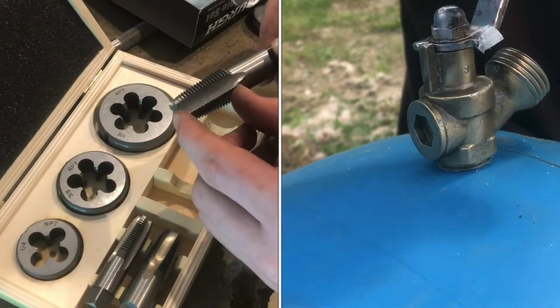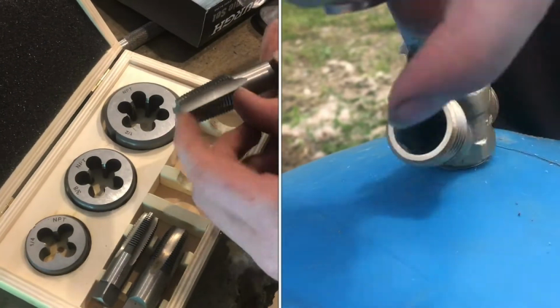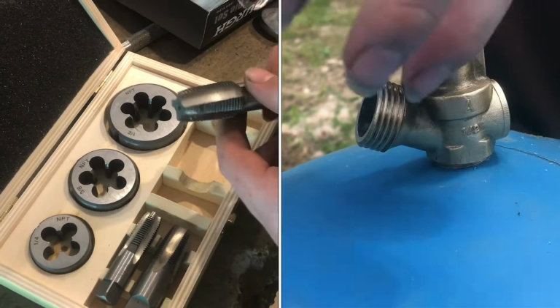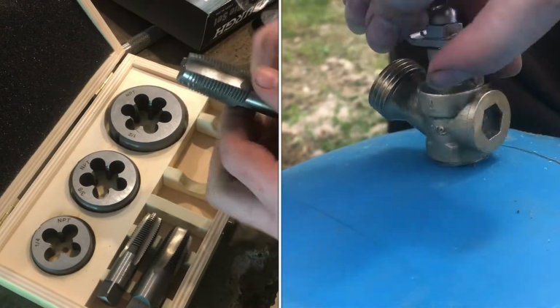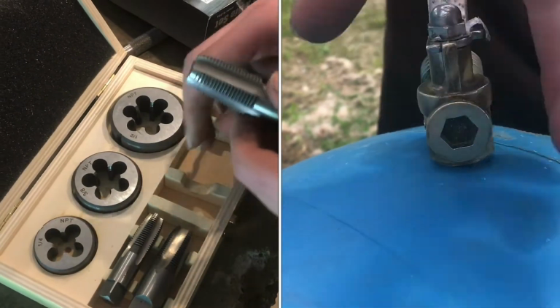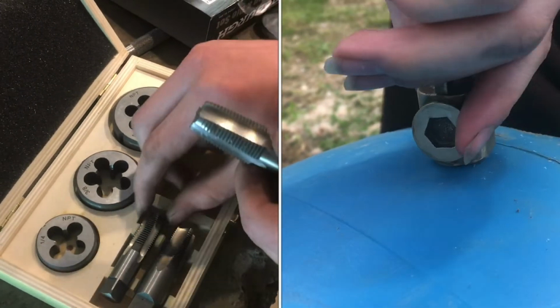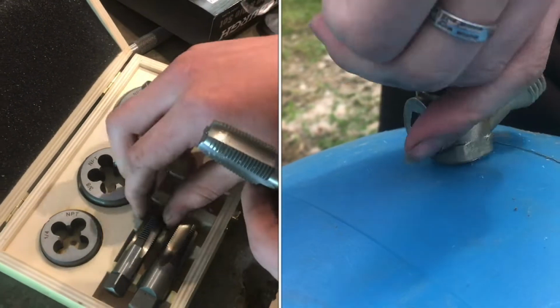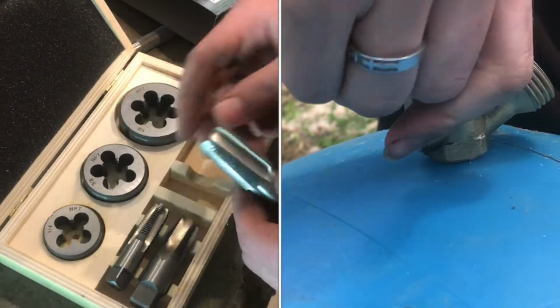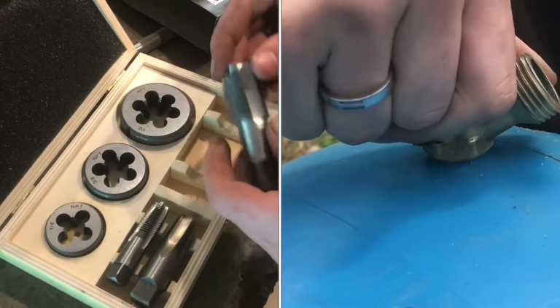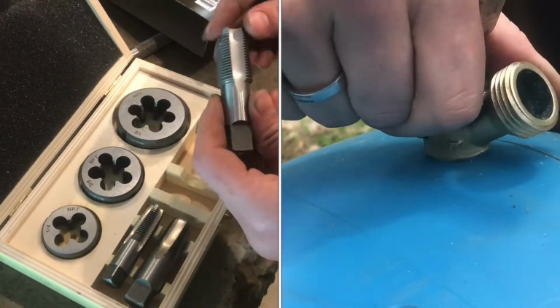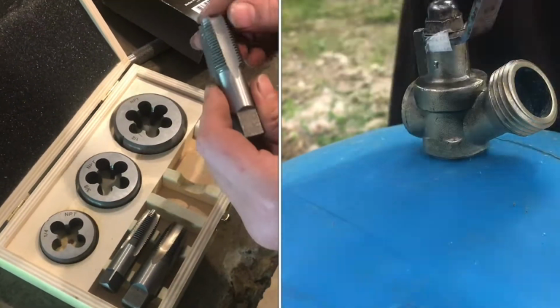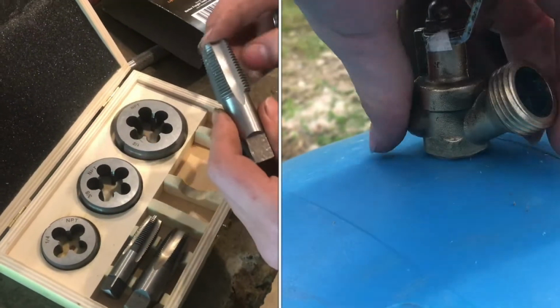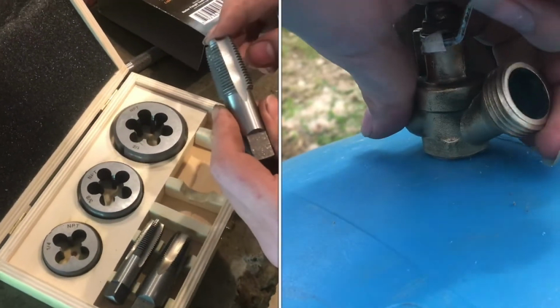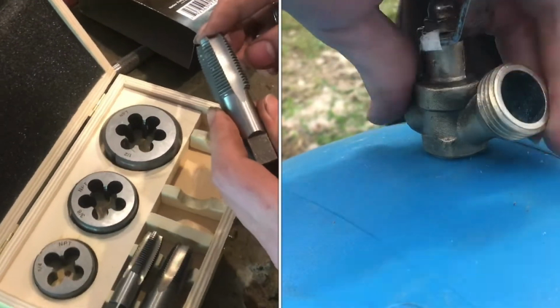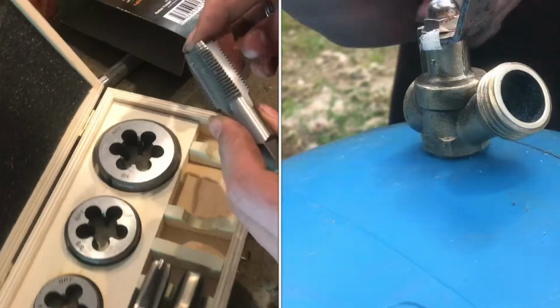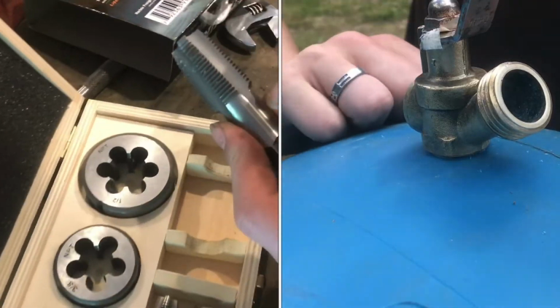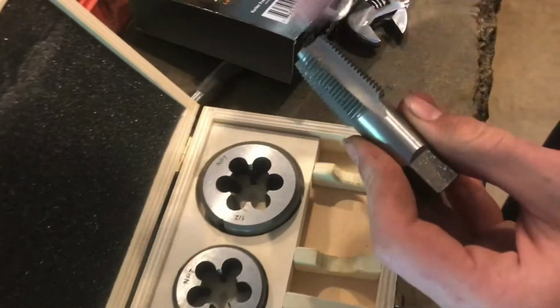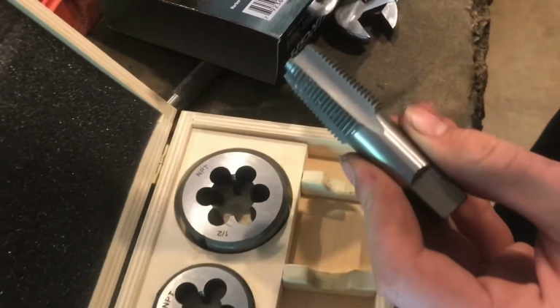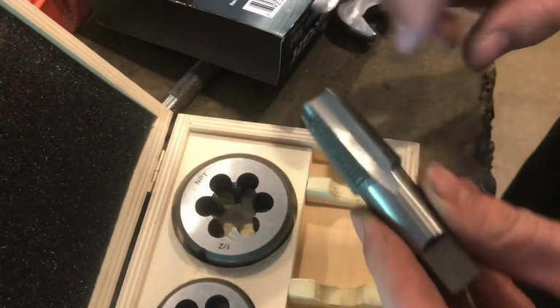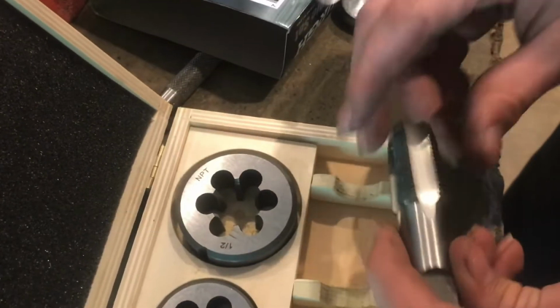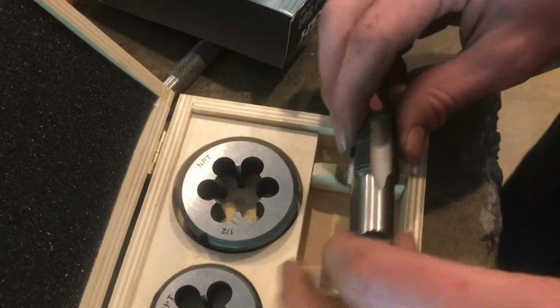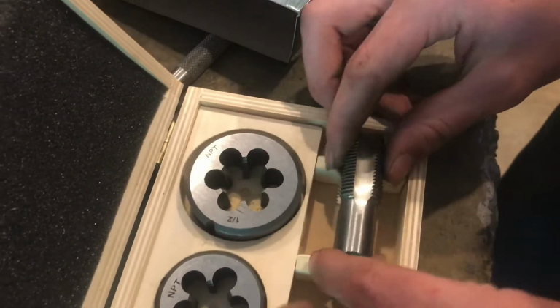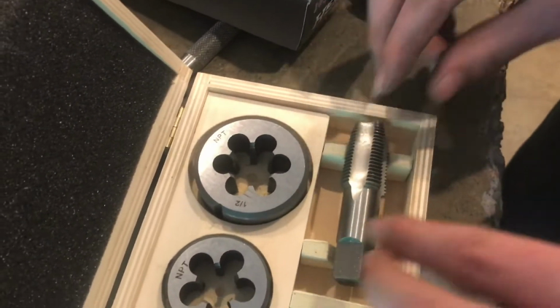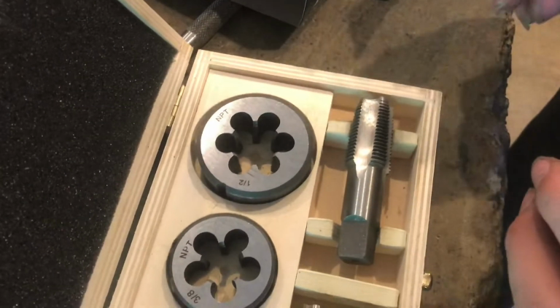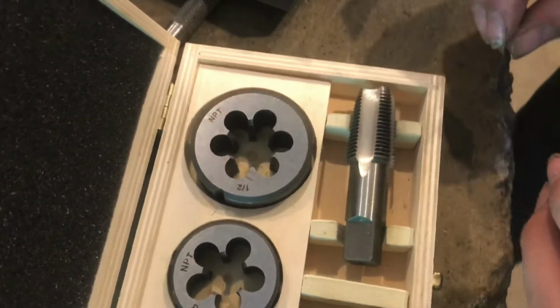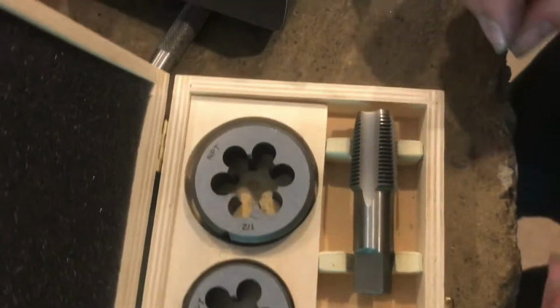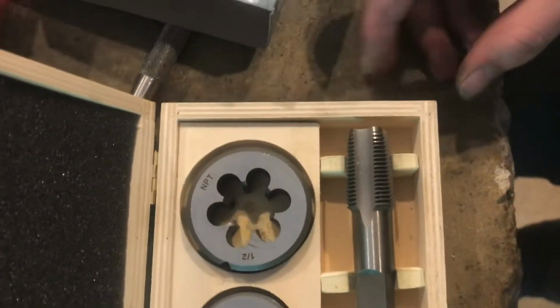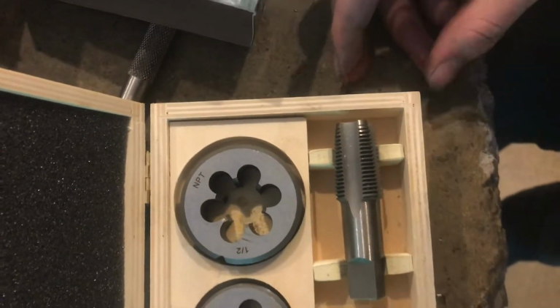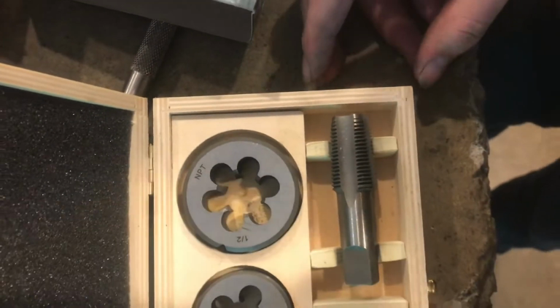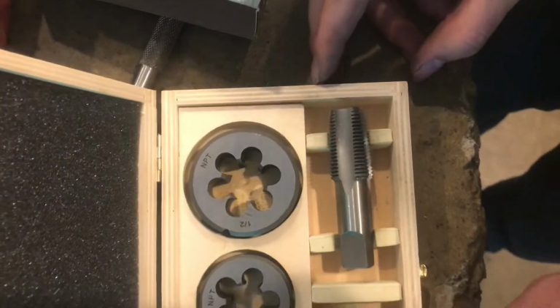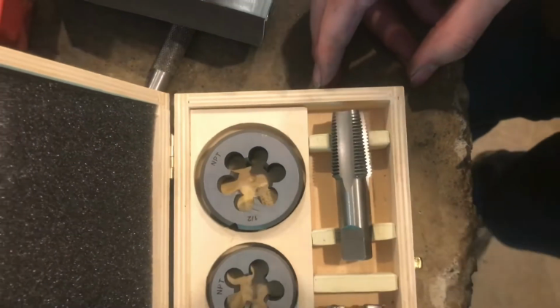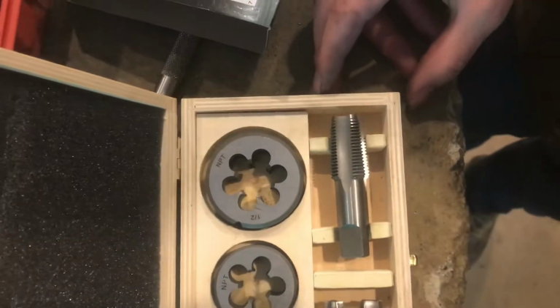There's a taper to each one of these — you can see there's a slight taper. So whenever you thread your fitting in, it'll slowly get tighter and tighter and it'll seal.